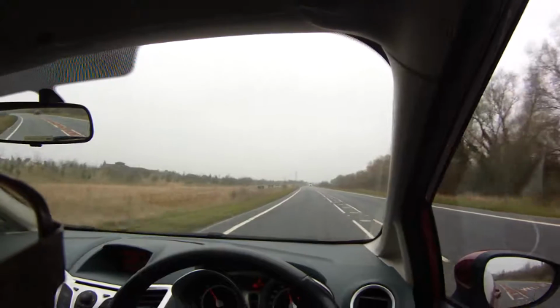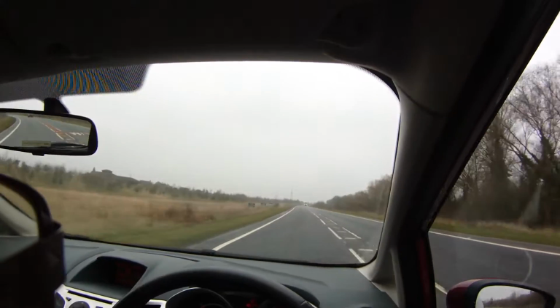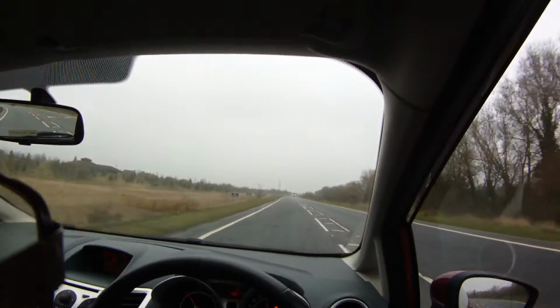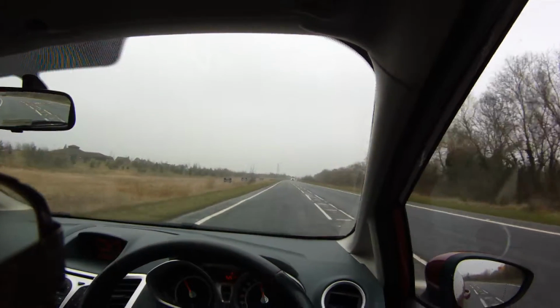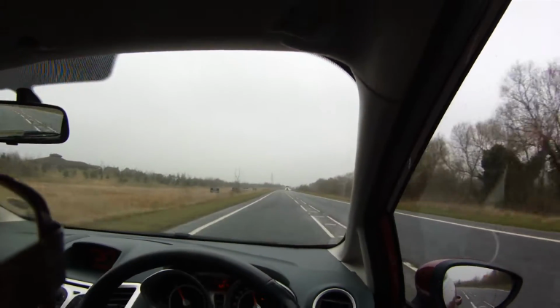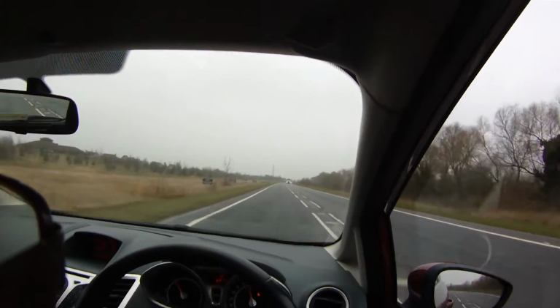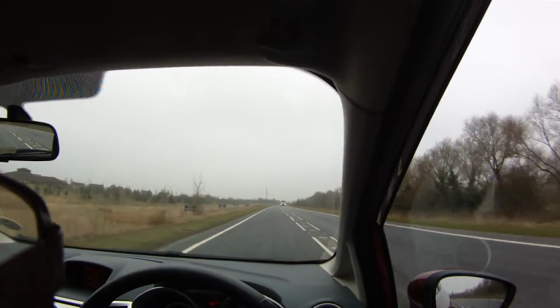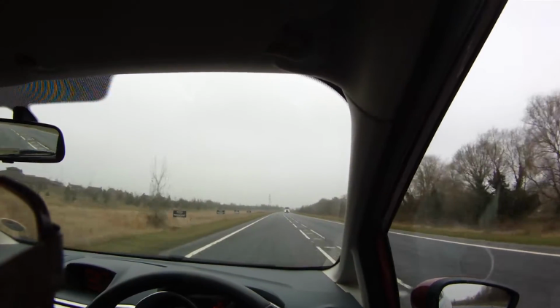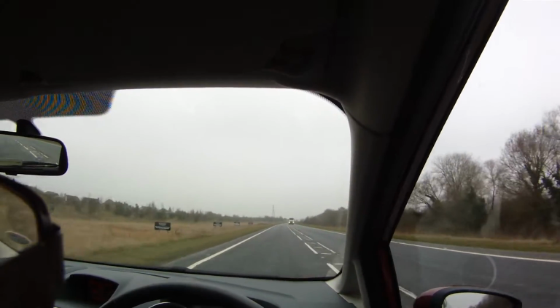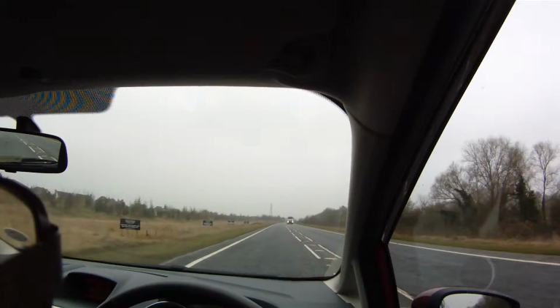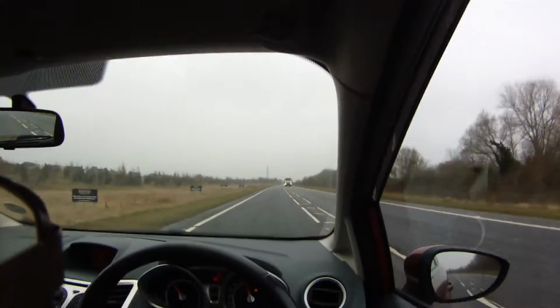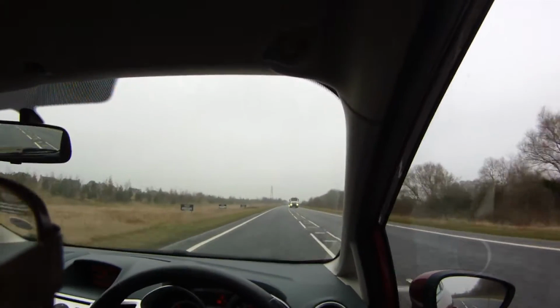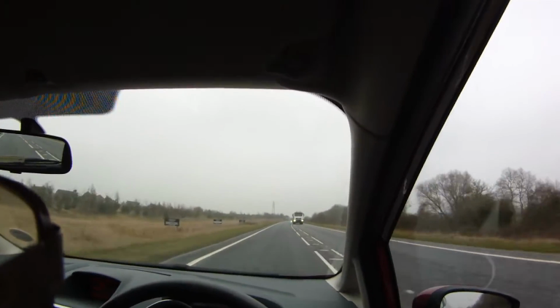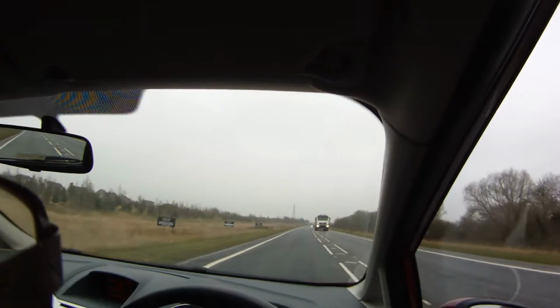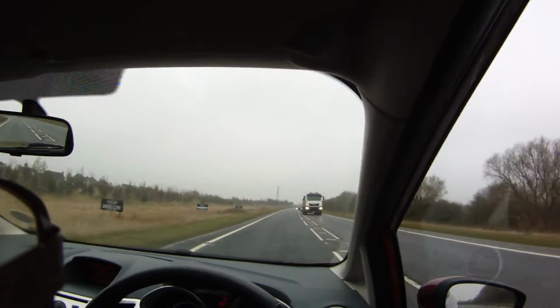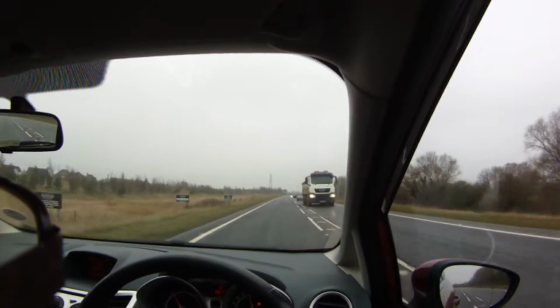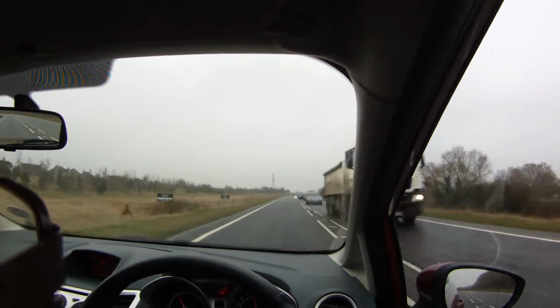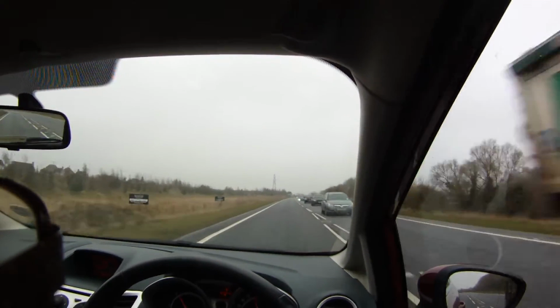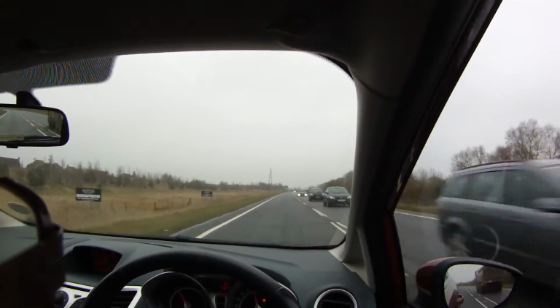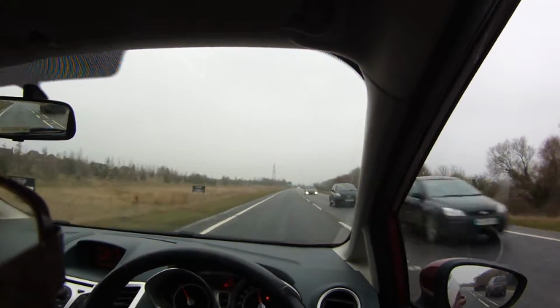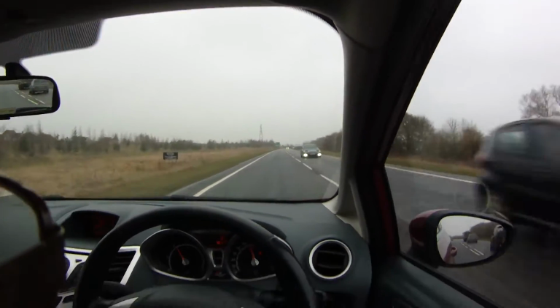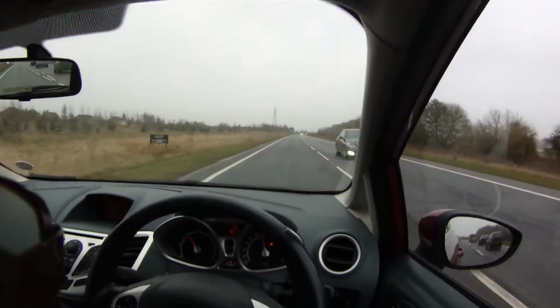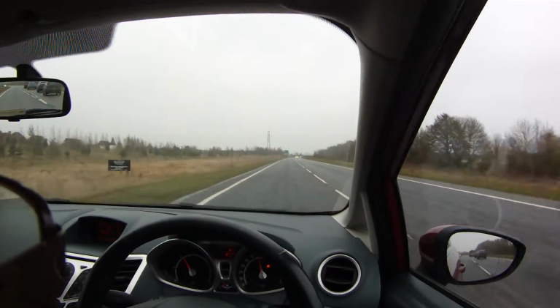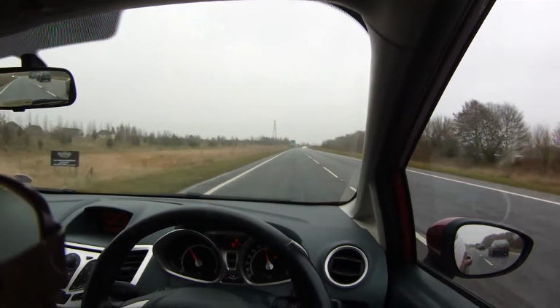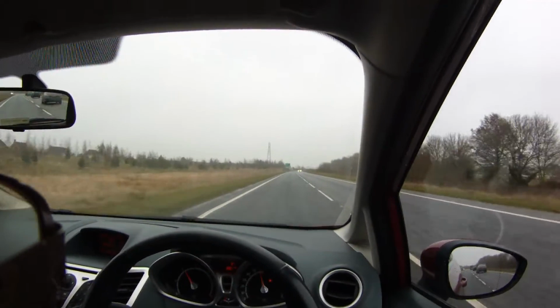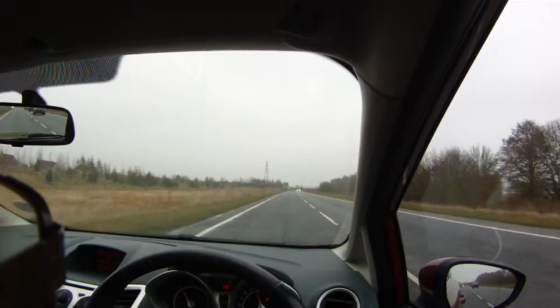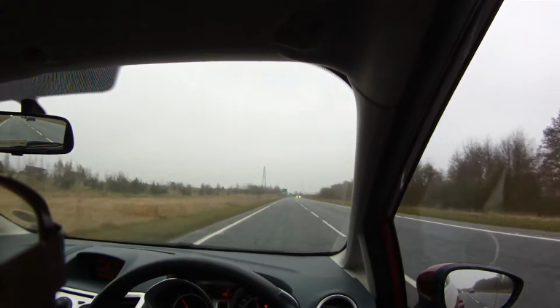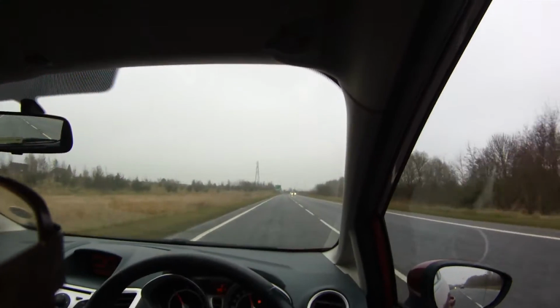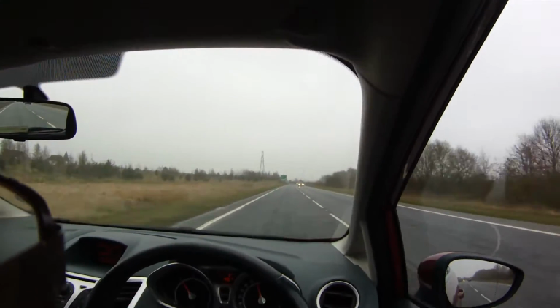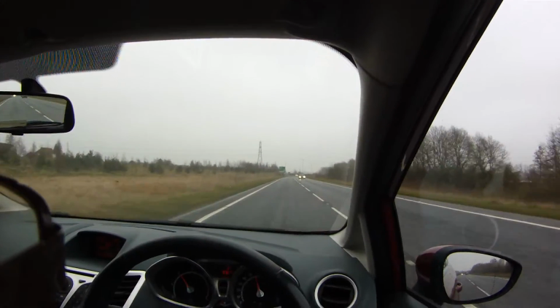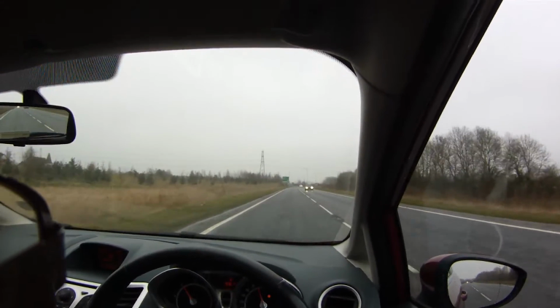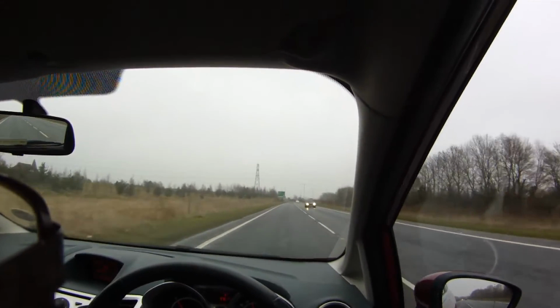We're going to deal with following the road ahead at a regular roundabout where you've got the first exit off to the left and the road ahead, which is roughly at 12 o'clock.